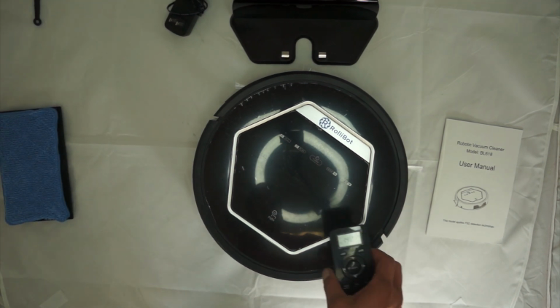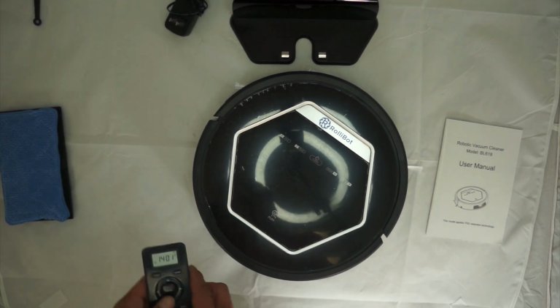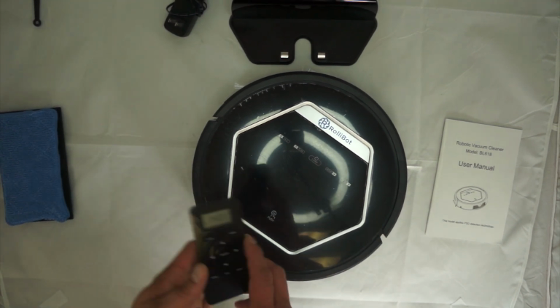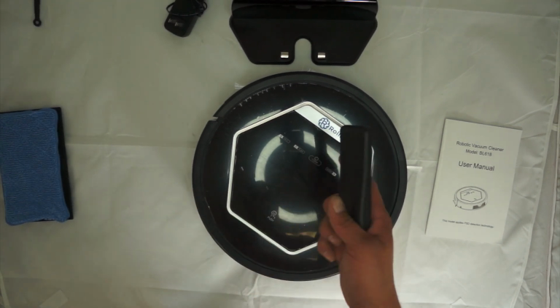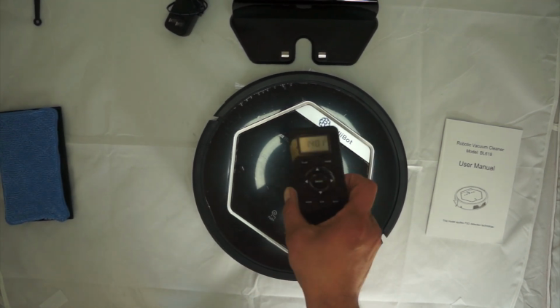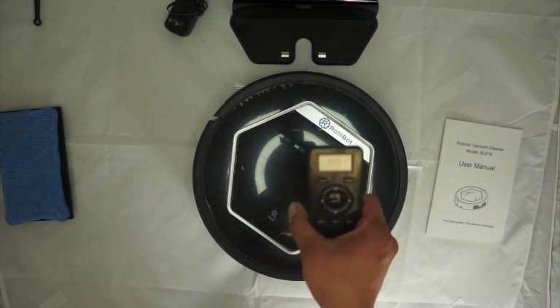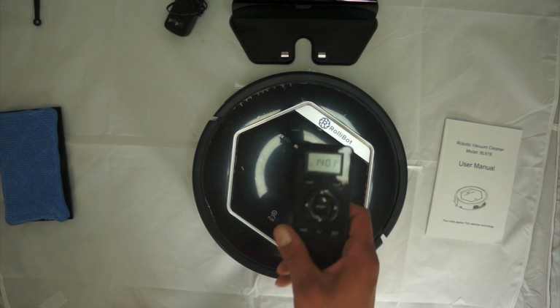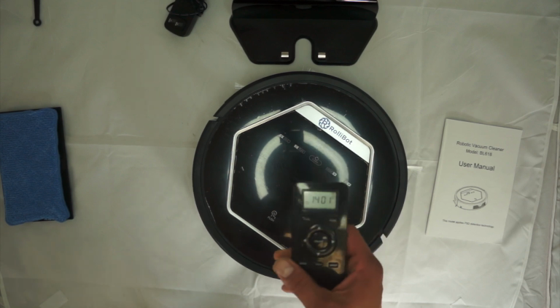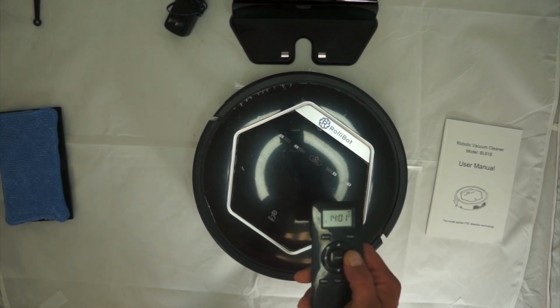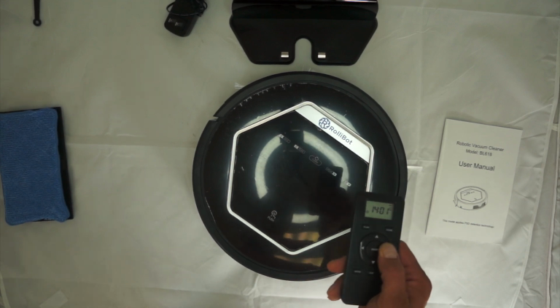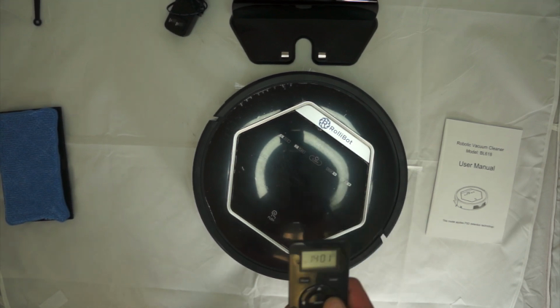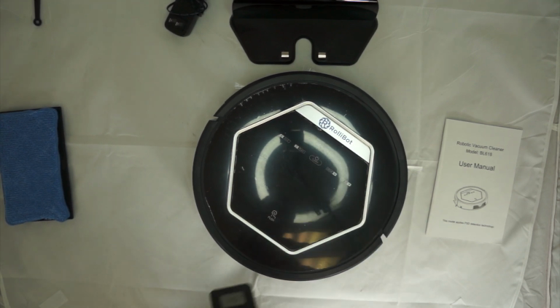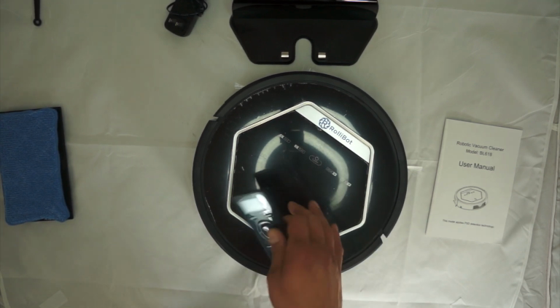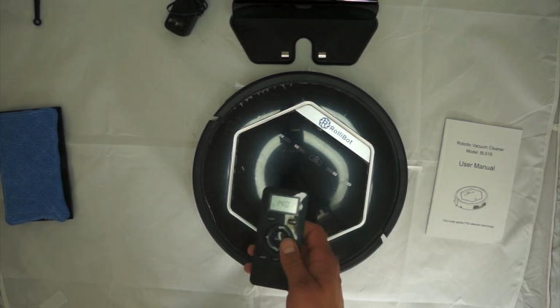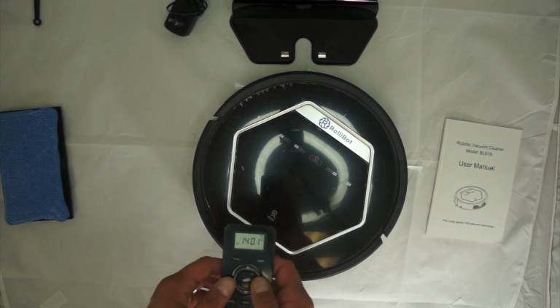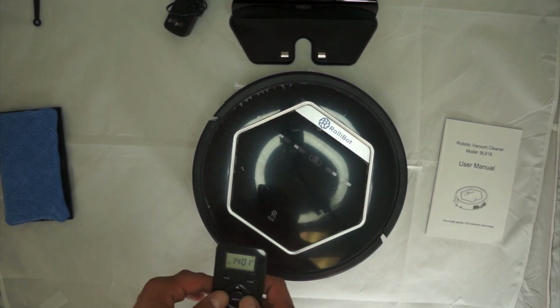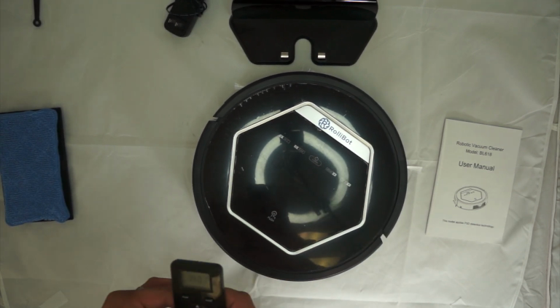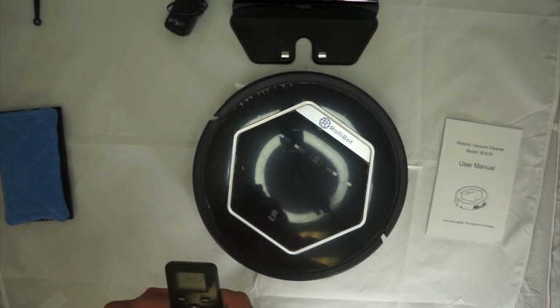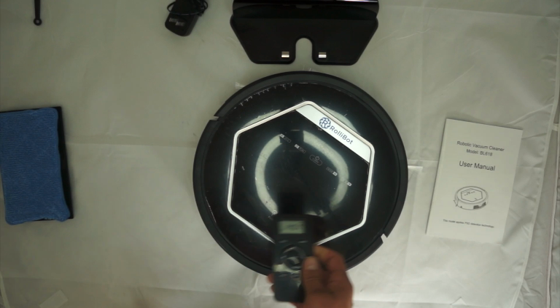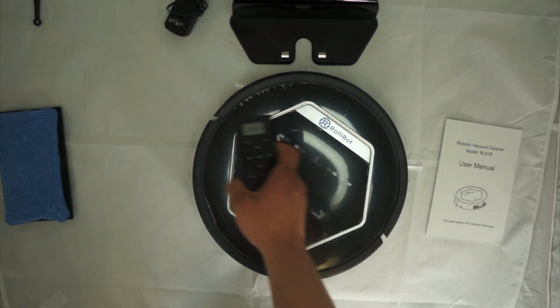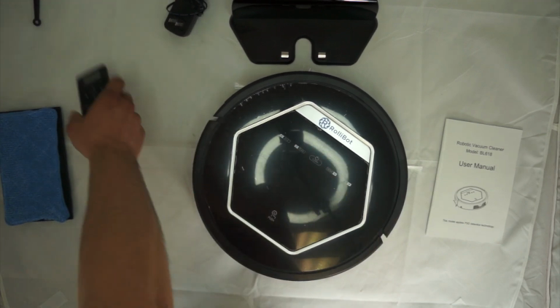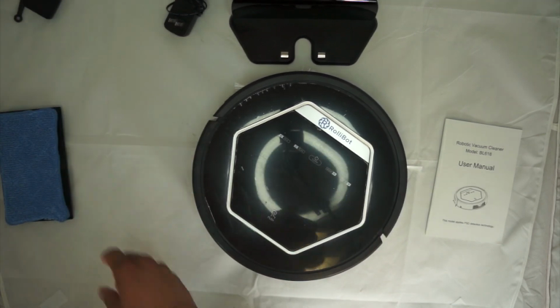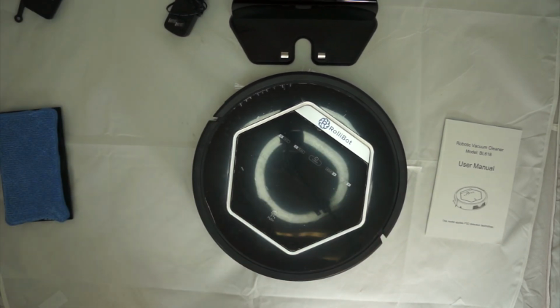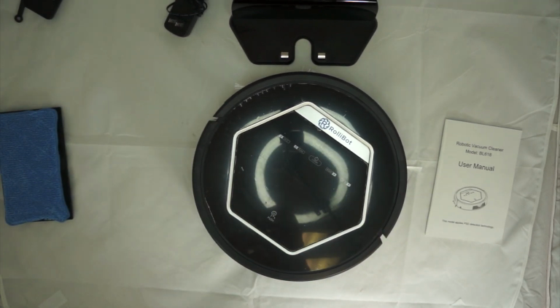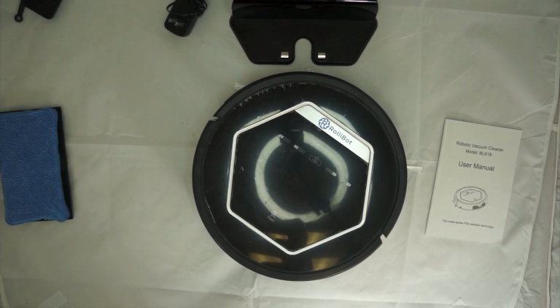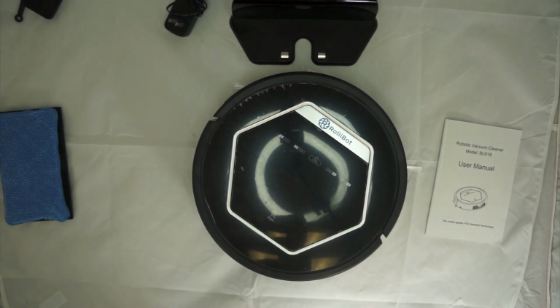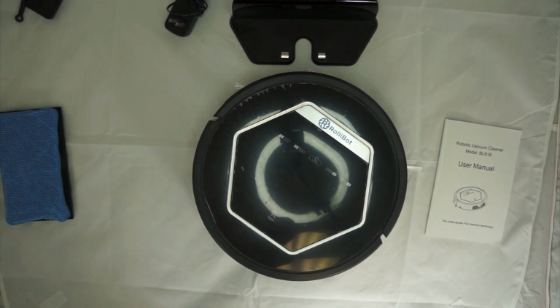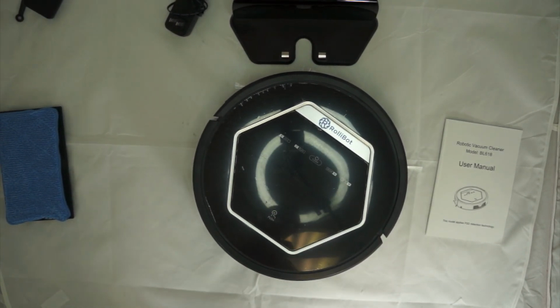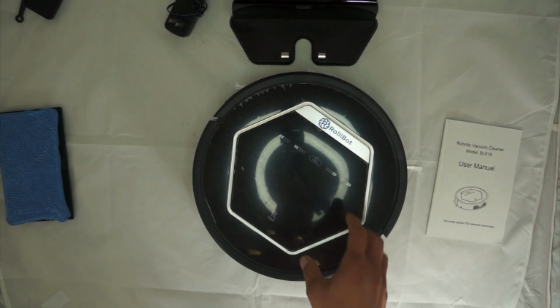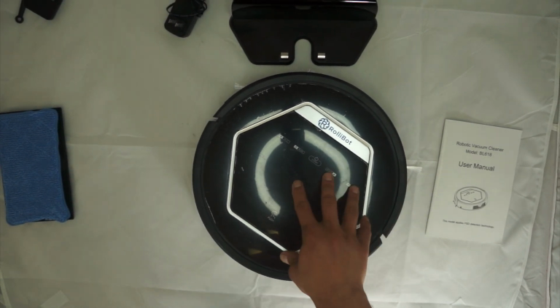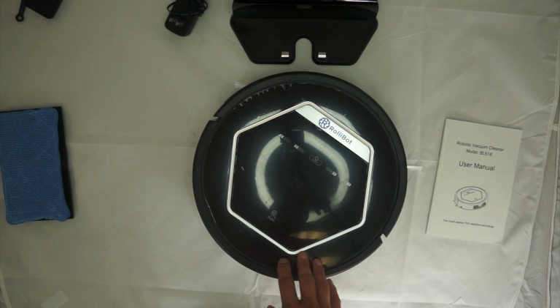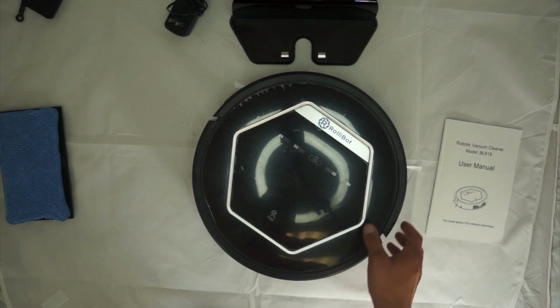The remote control is pretty simple and works well. I really like that you can control the RollieBot manually by making it turn left and right — that was one of my favorite features. Now let's talk about the construction of the RollieBot itself.